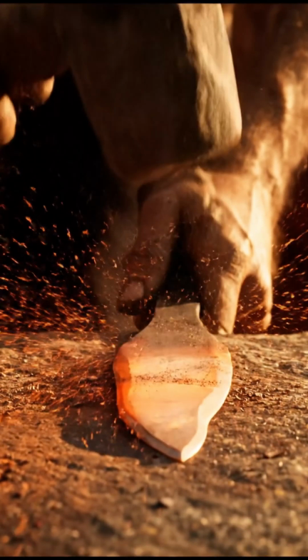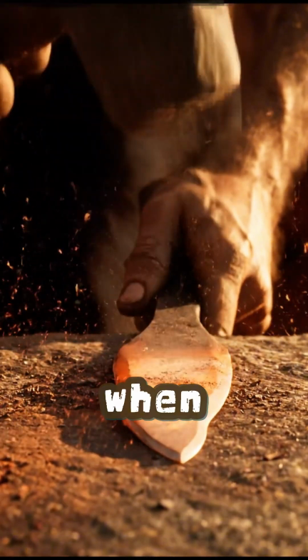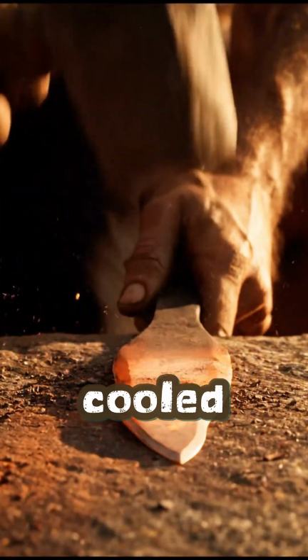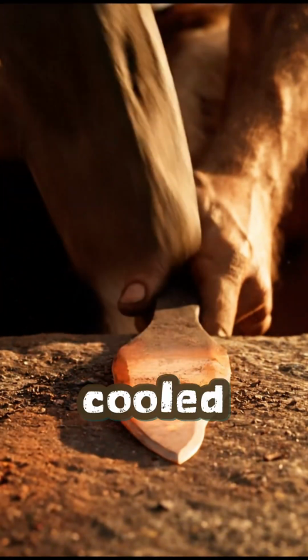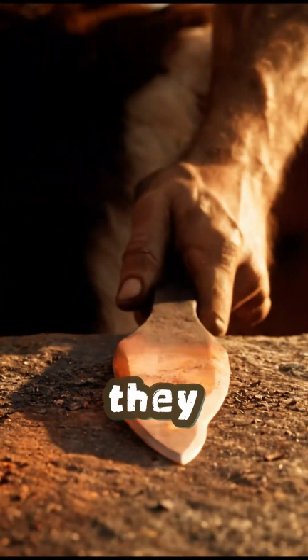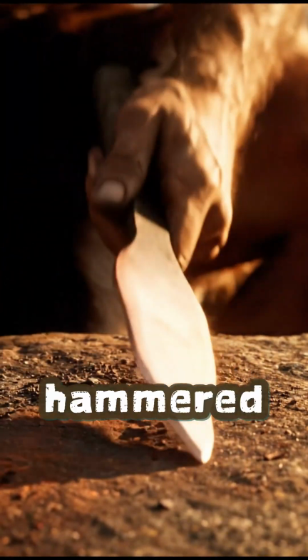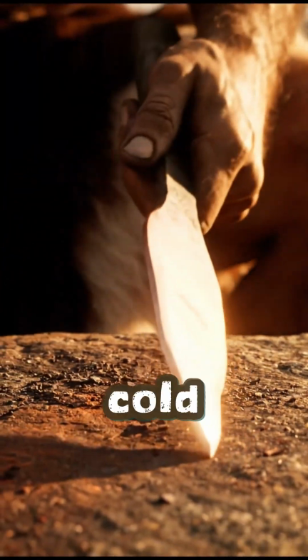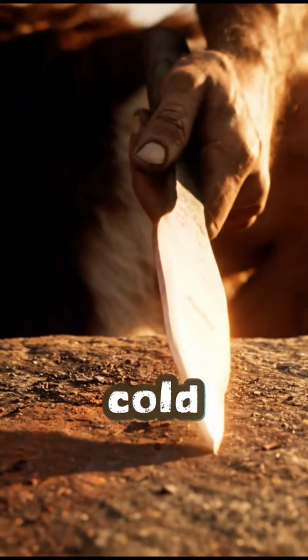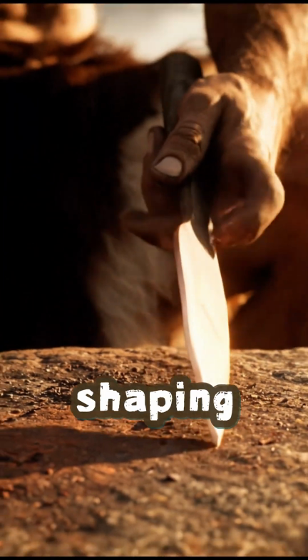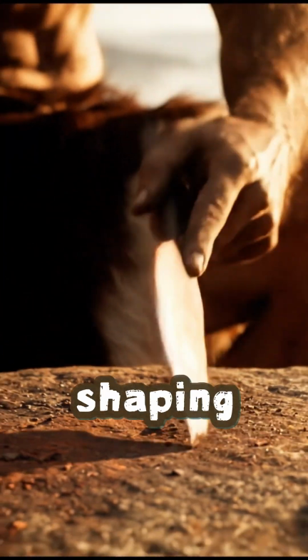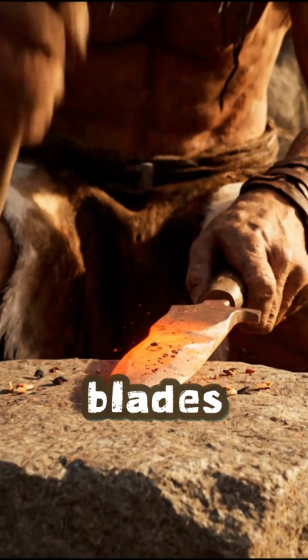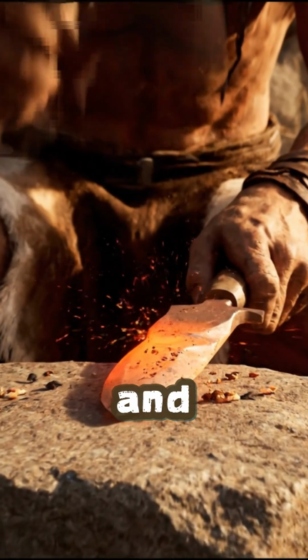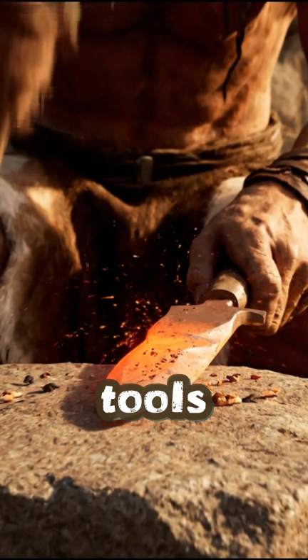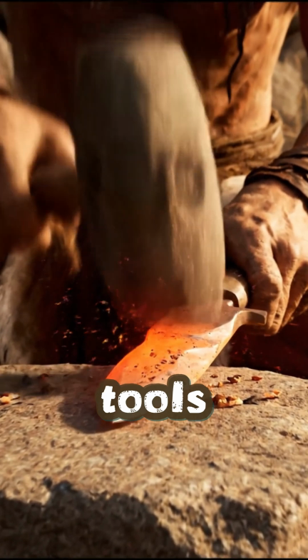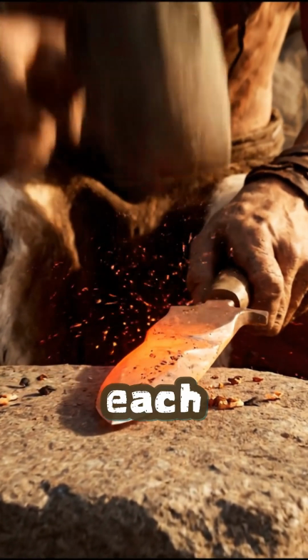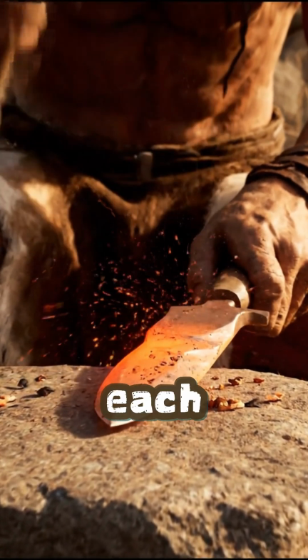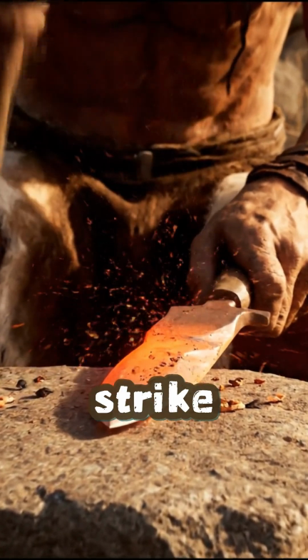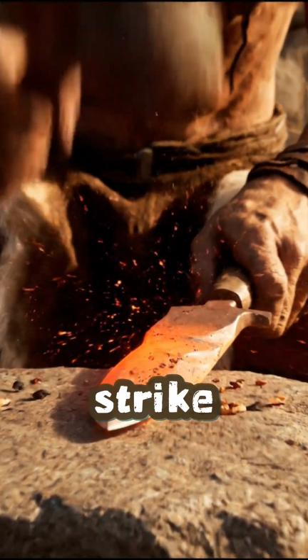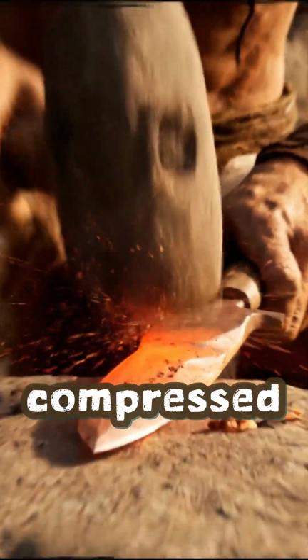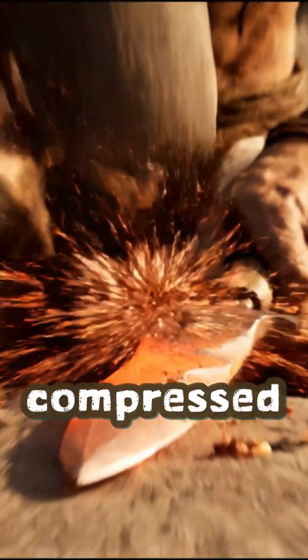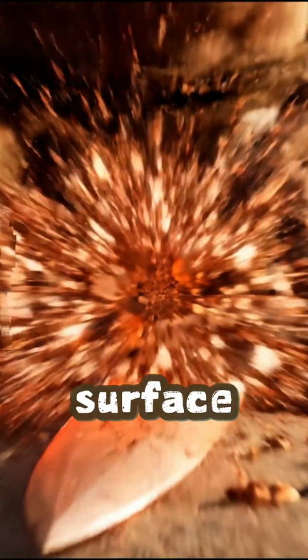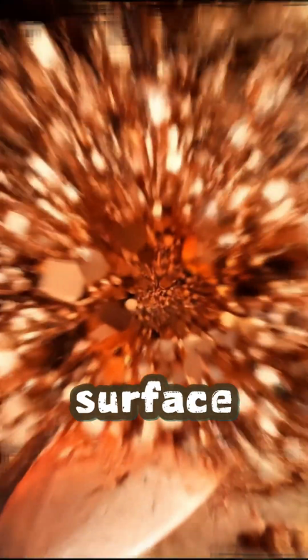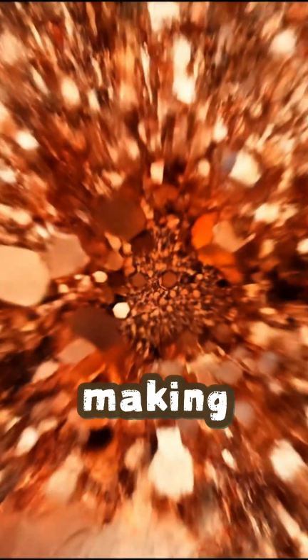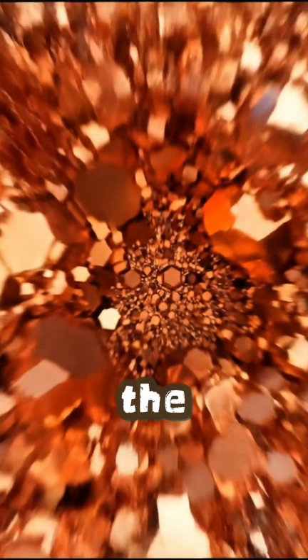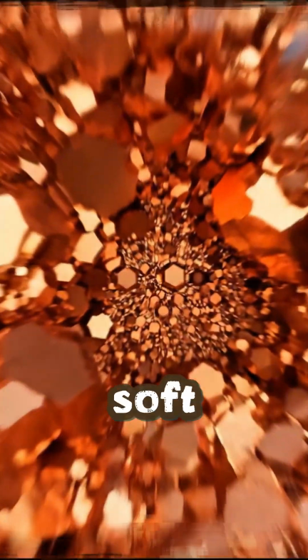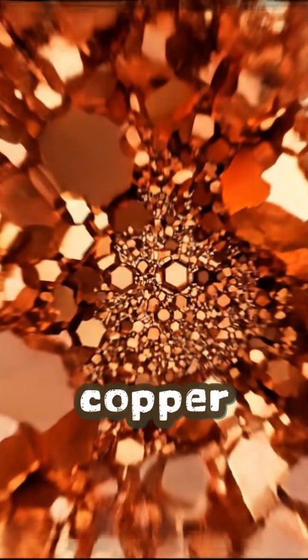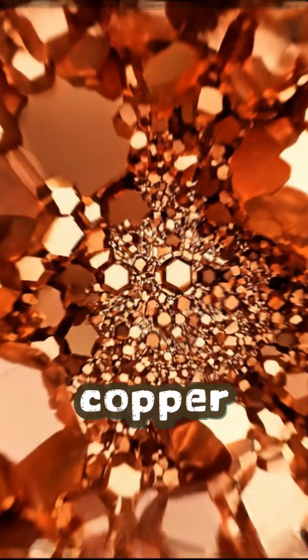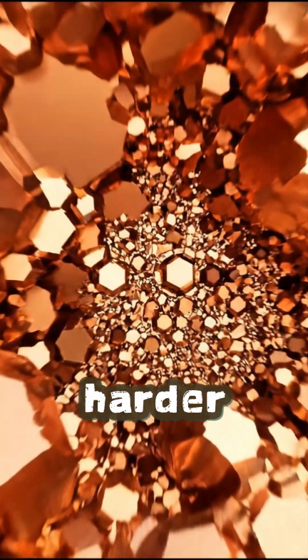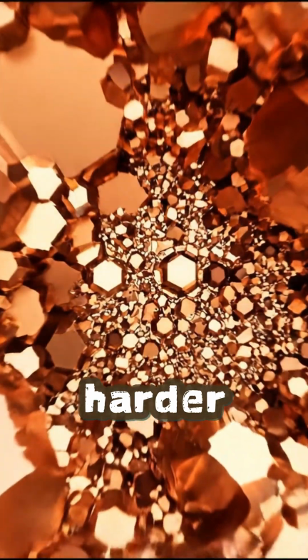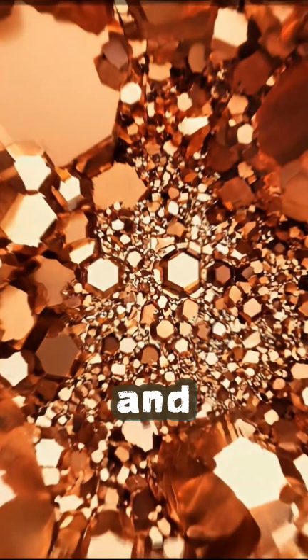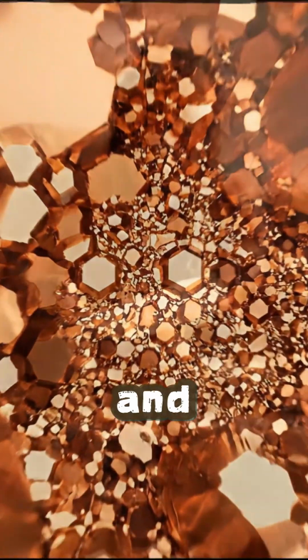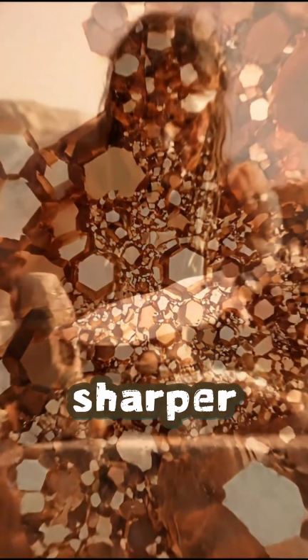When it cooled, they hammered it cold, shaping blades and tools. Each strike compressed the surface, making the soft copper harder and sharper.